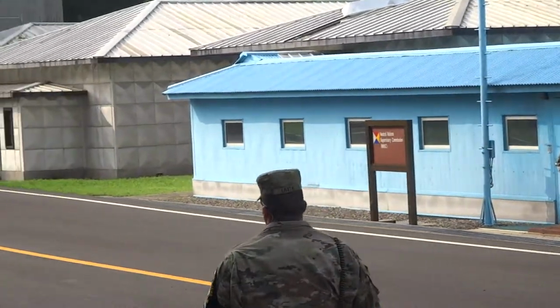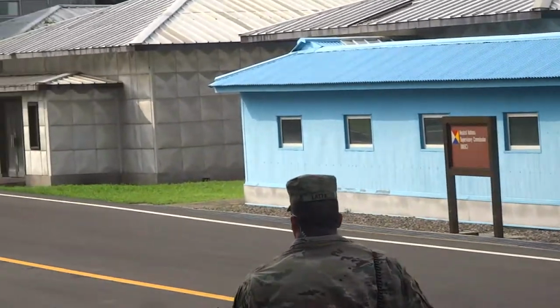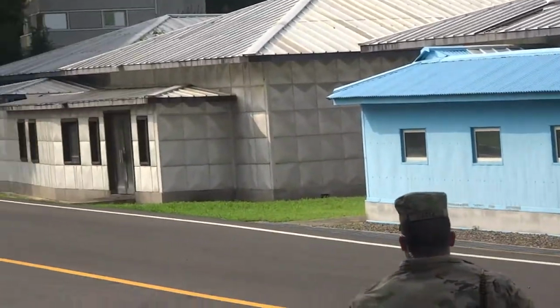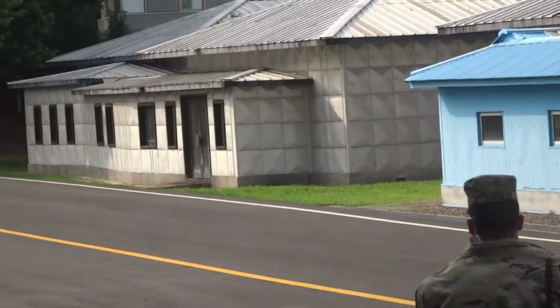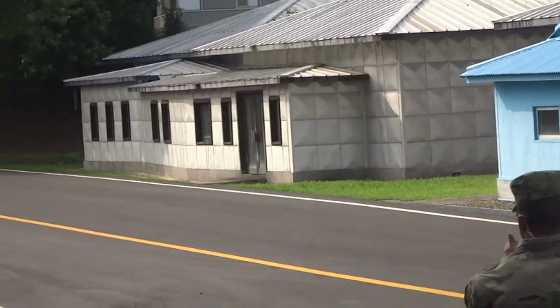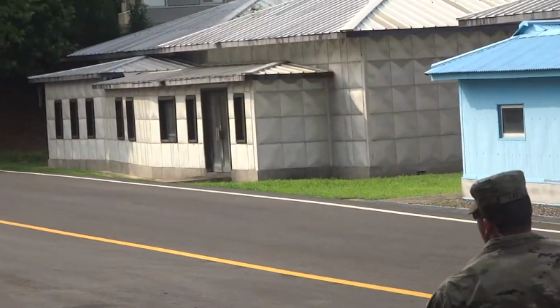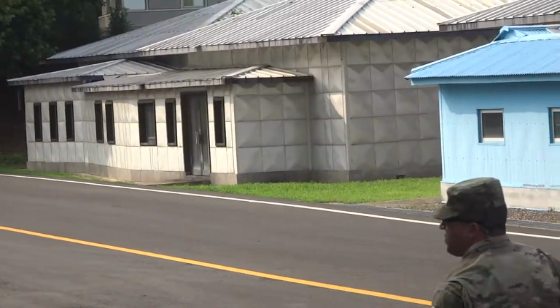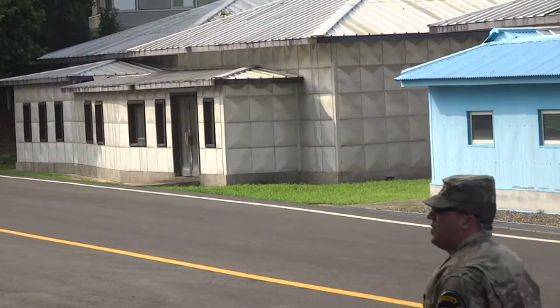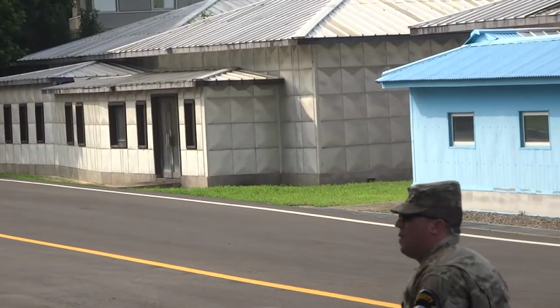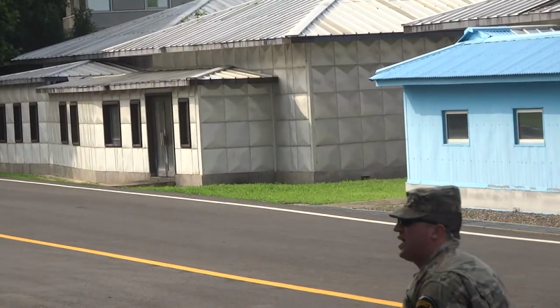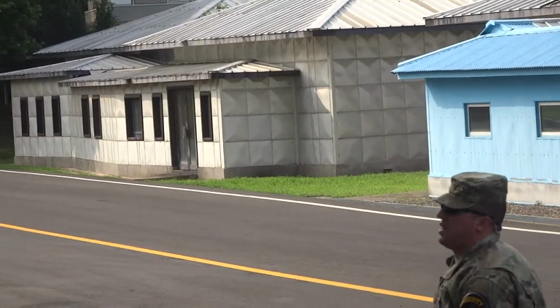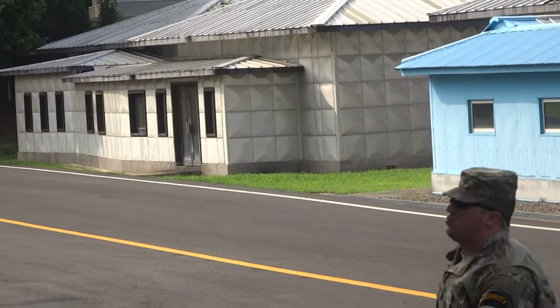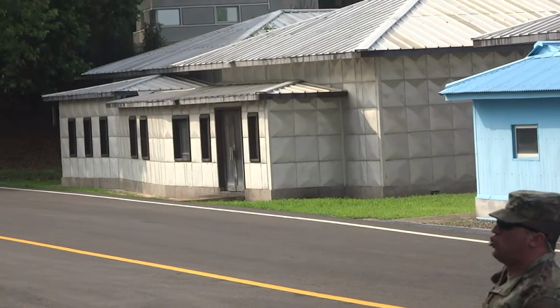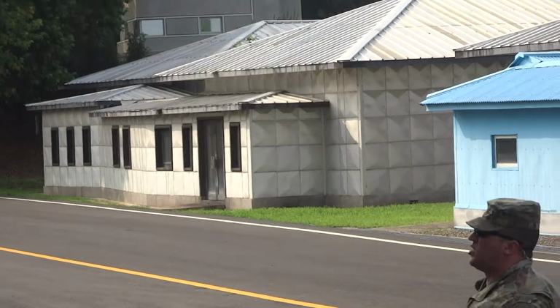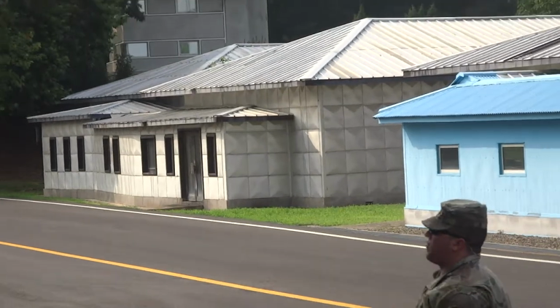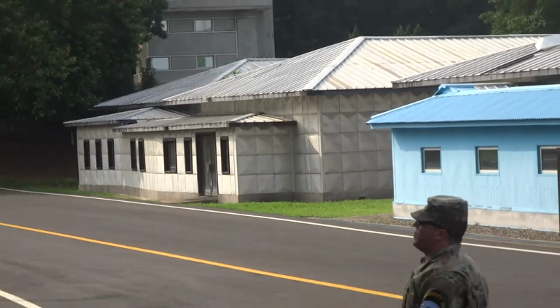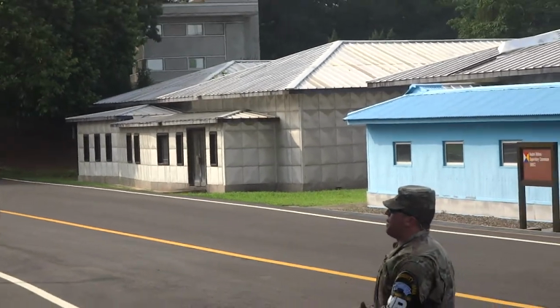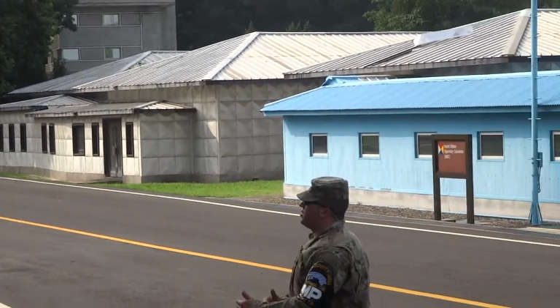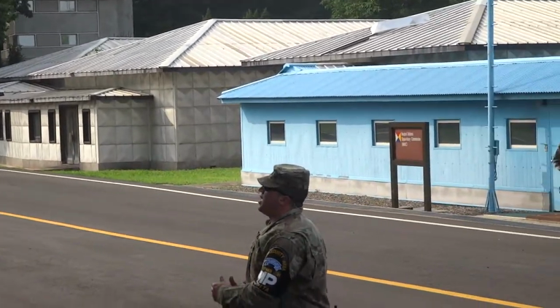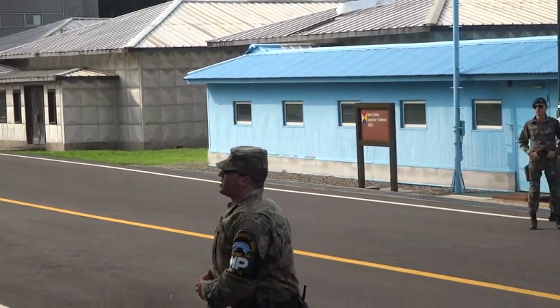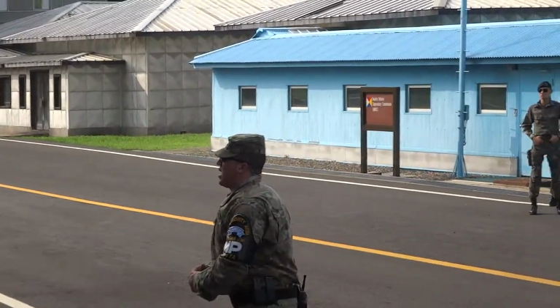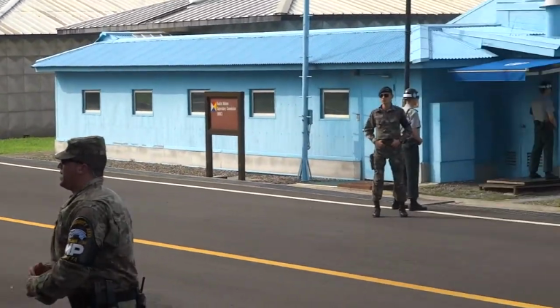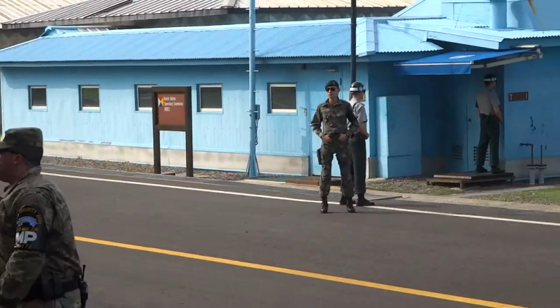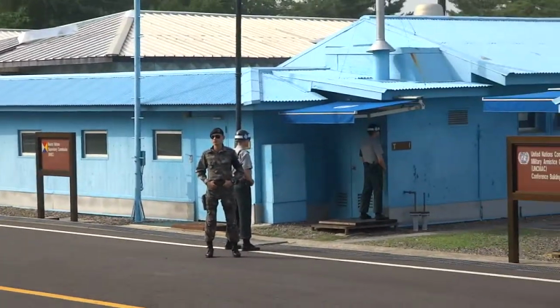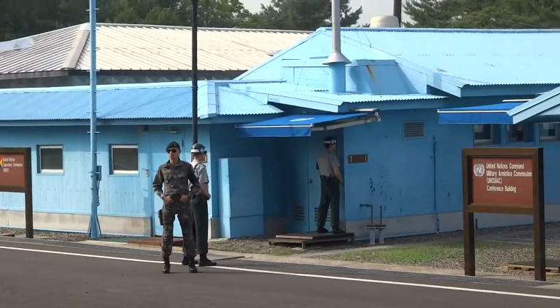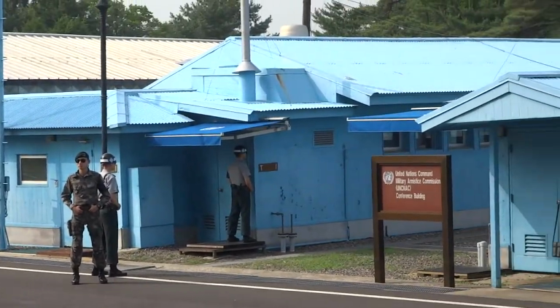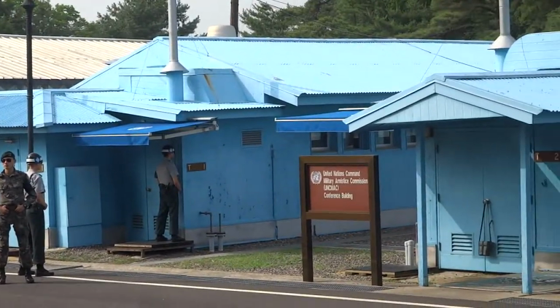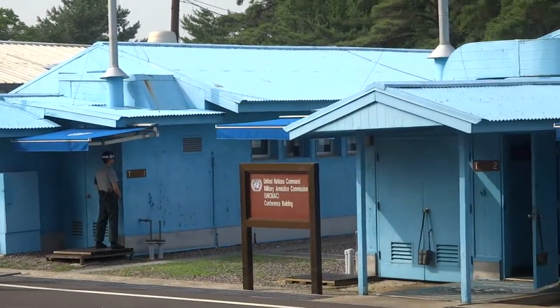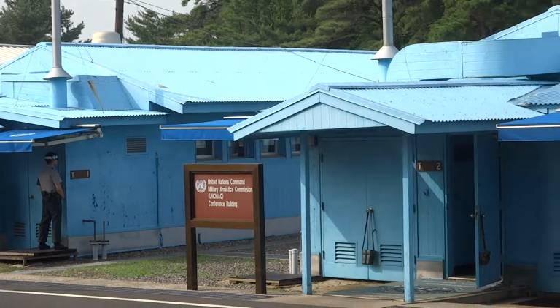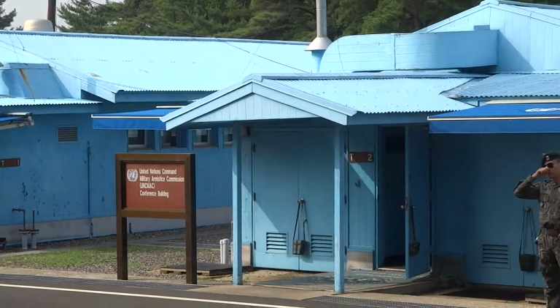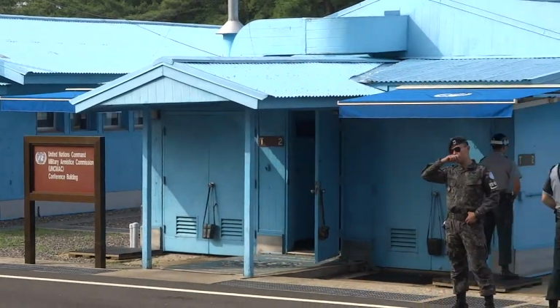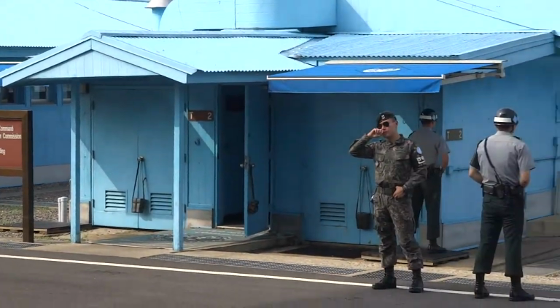Finally, the last building to the left is used by the Swedish and Czechoslovakian Polish at the Slovak NNSC. However, they are no longer here, therefore that building is no longer used.